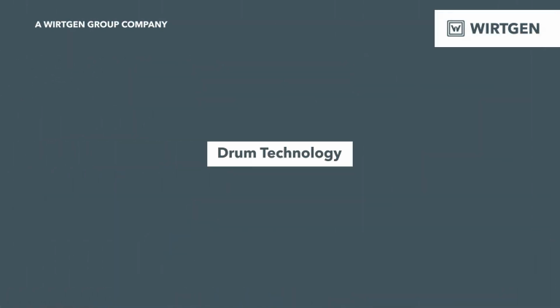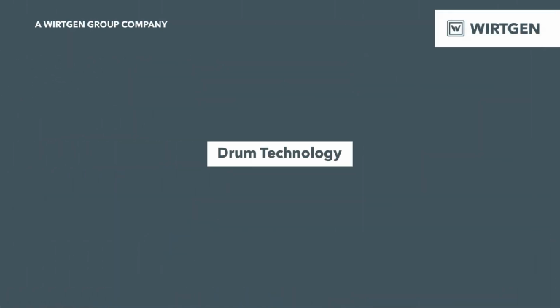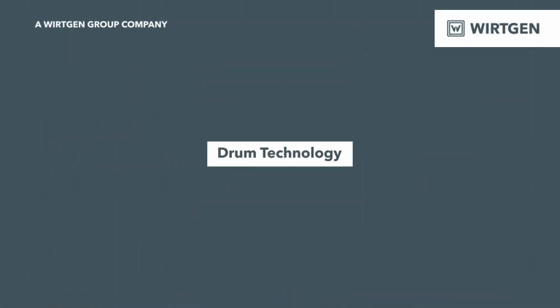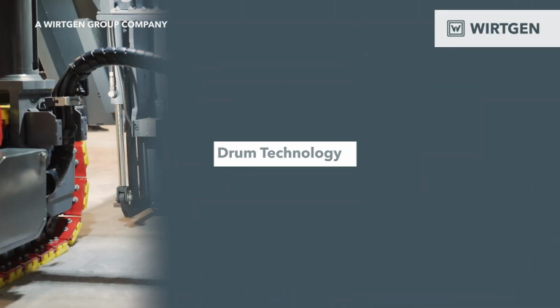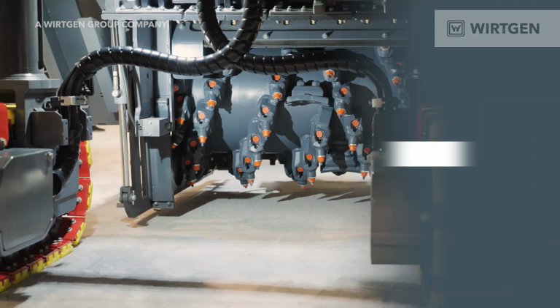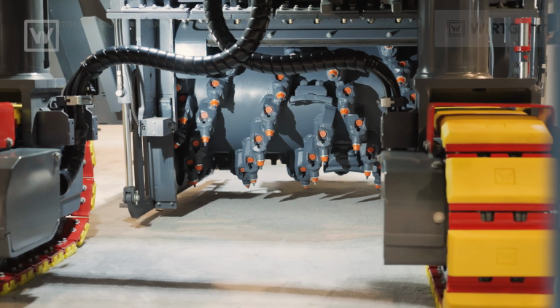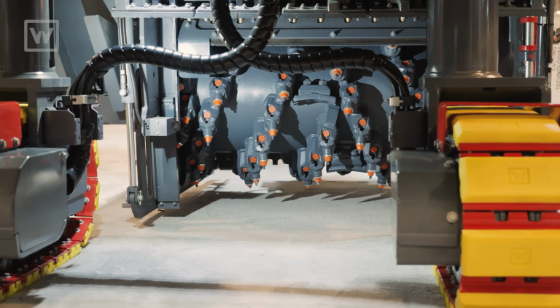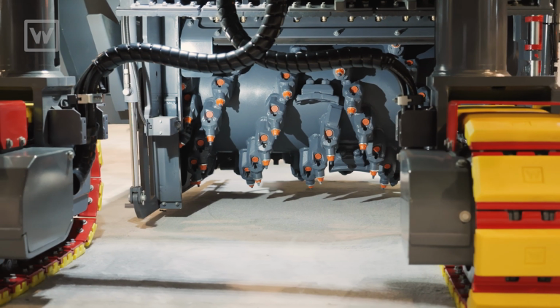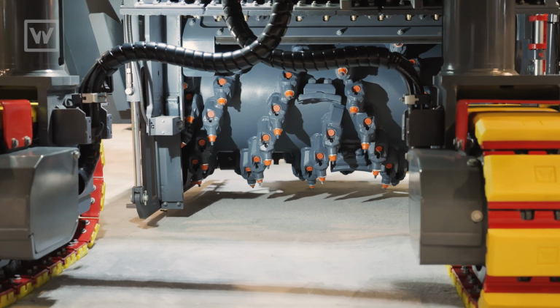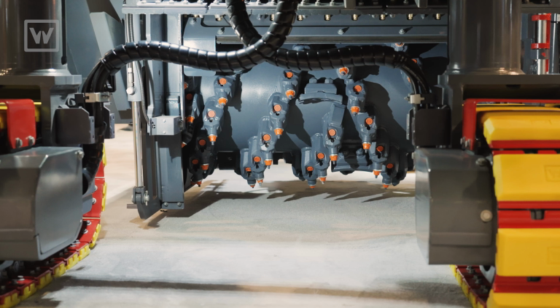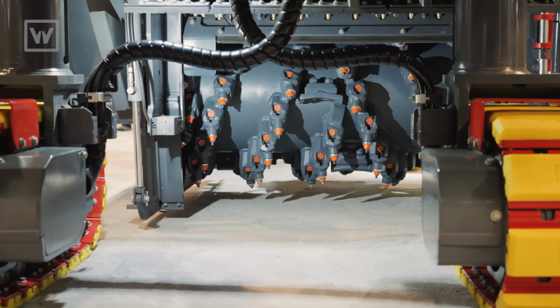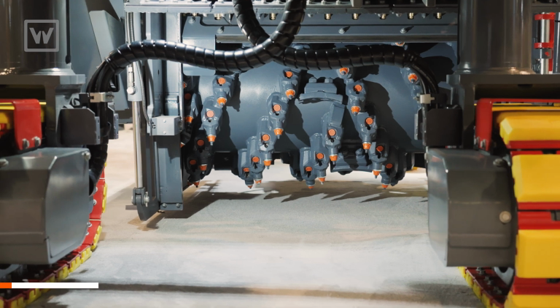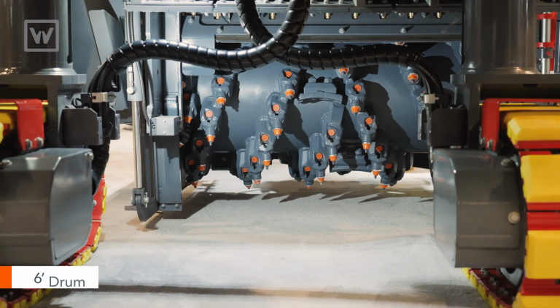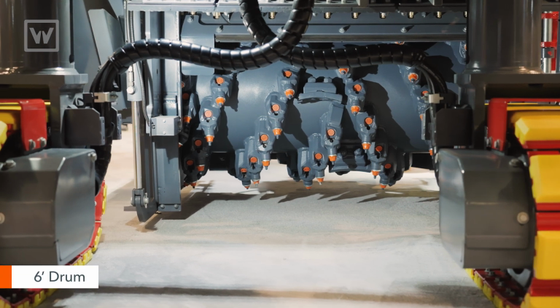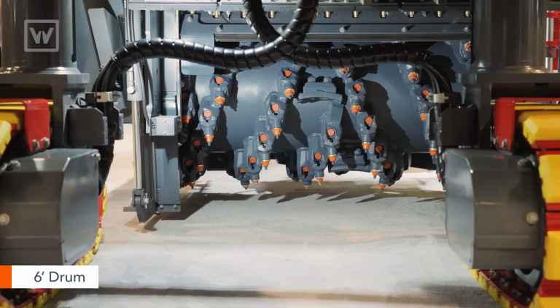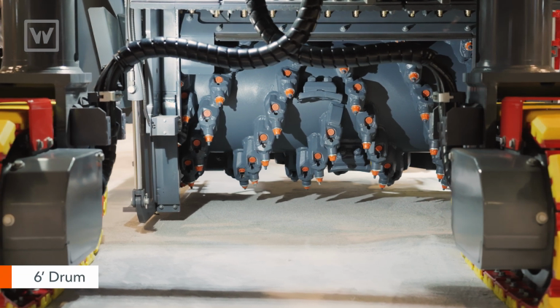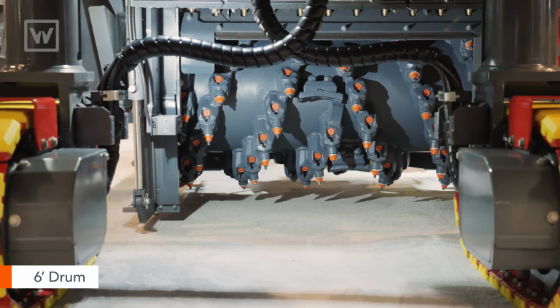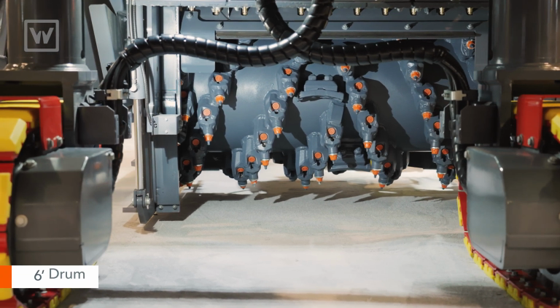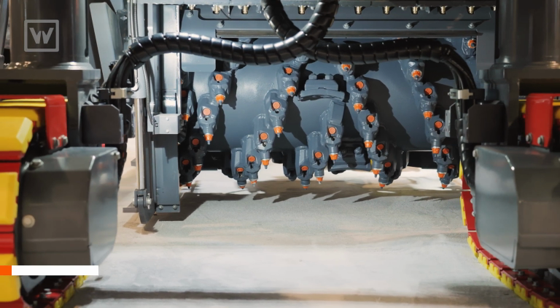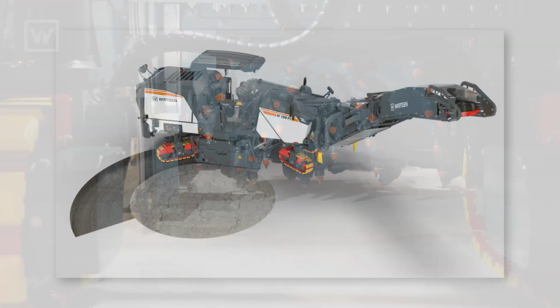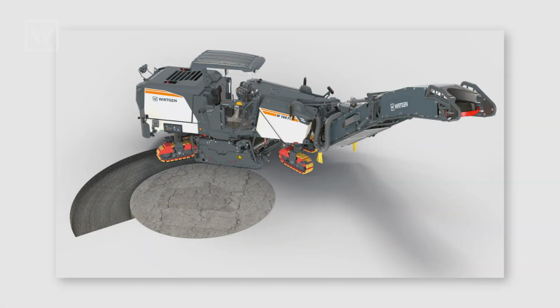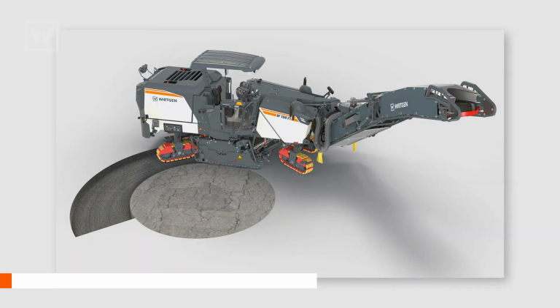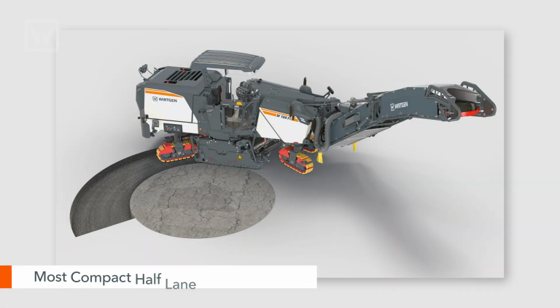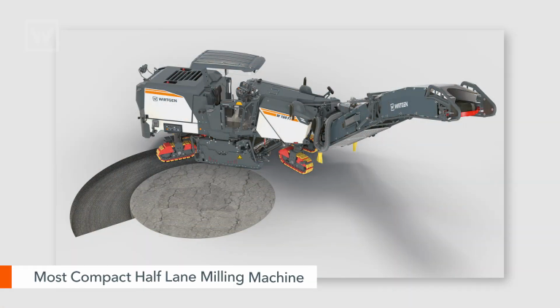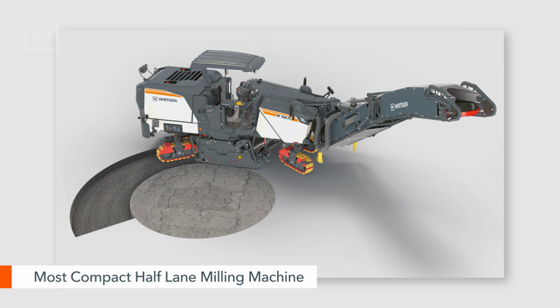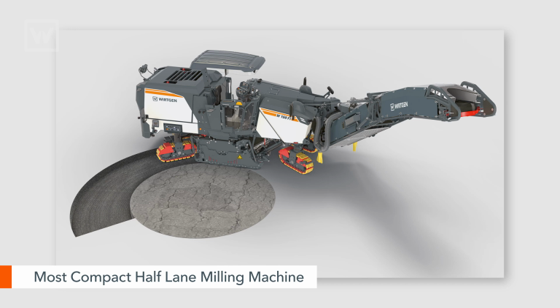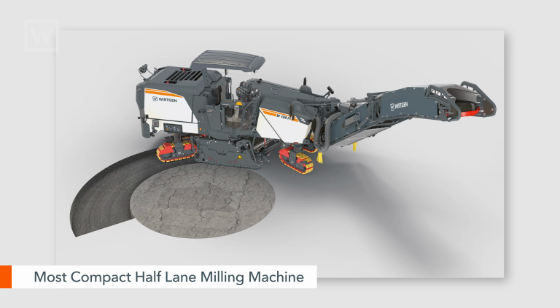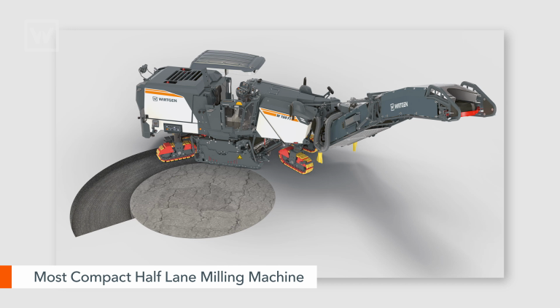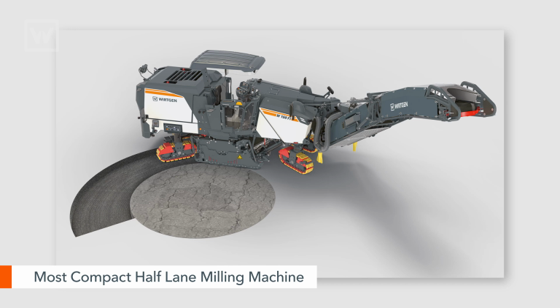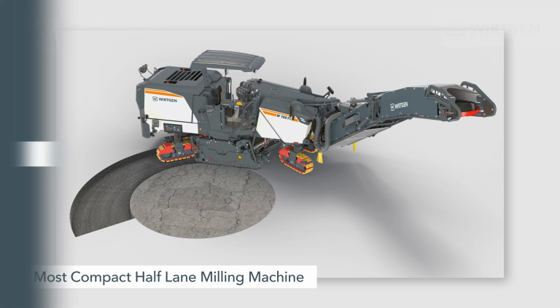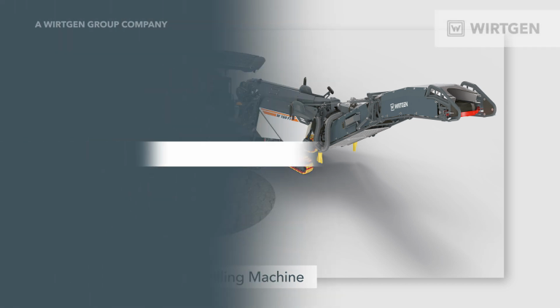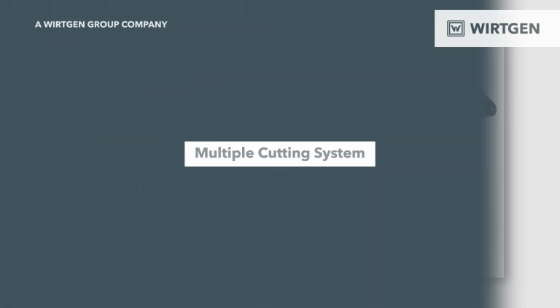With the W150FI you also have the capability, just like its predecessor, to put a six-foot cutter underneath the machine. This makes the 150FI the most compact, maneuverable half-lane milling machine on the market today.